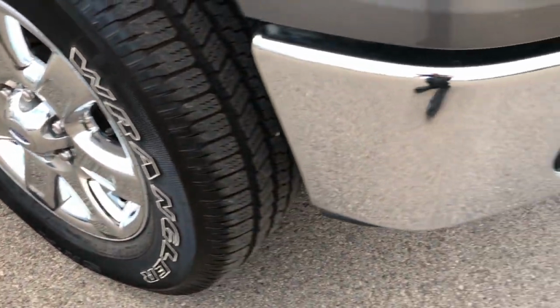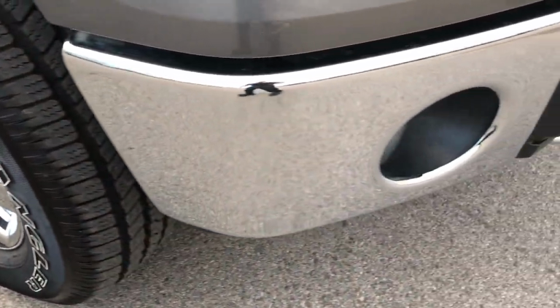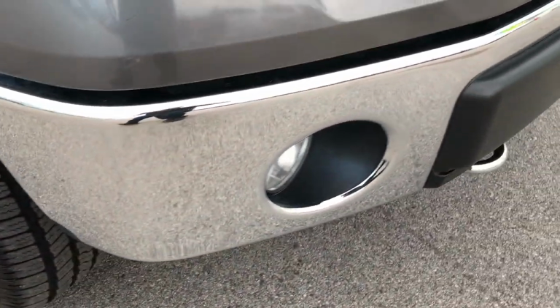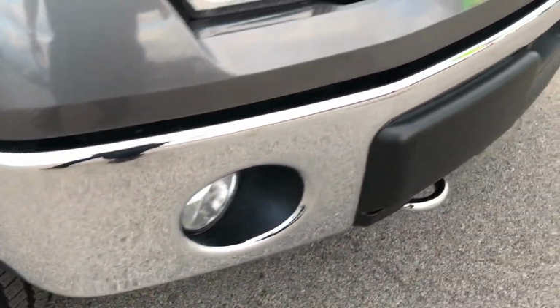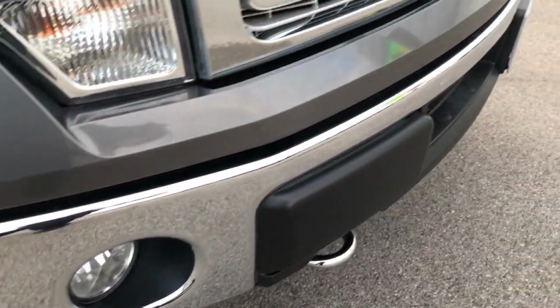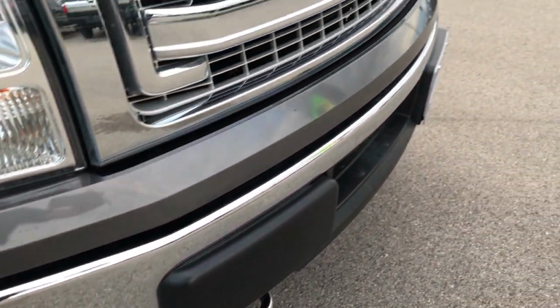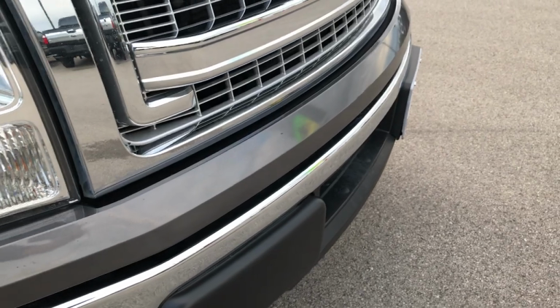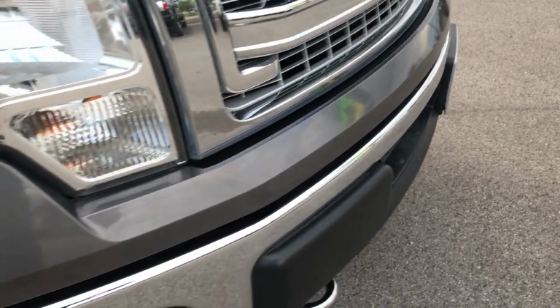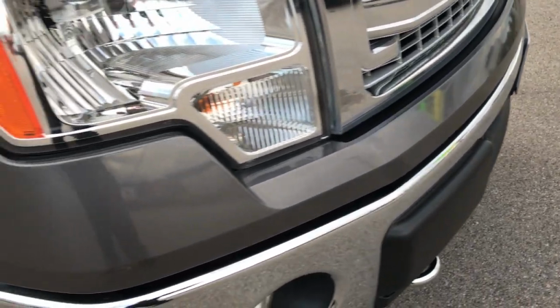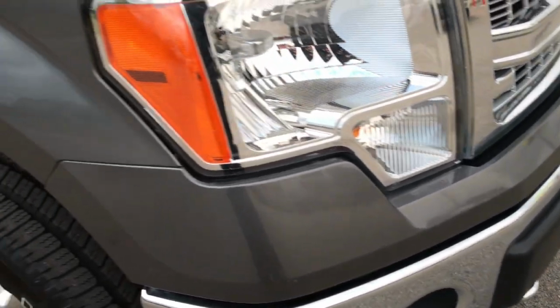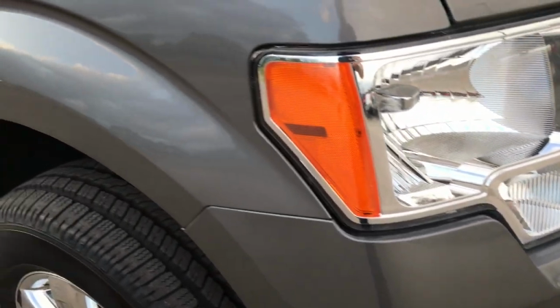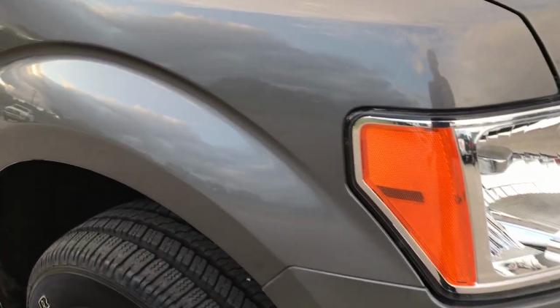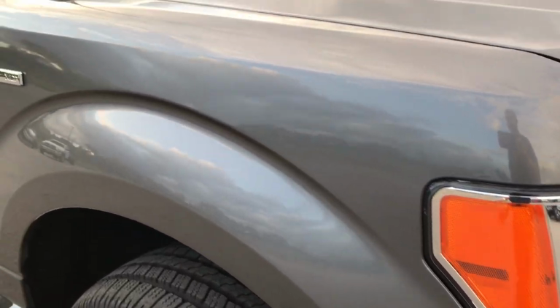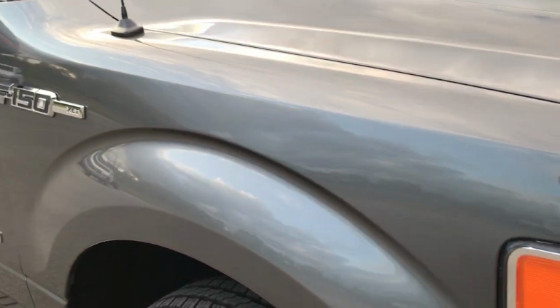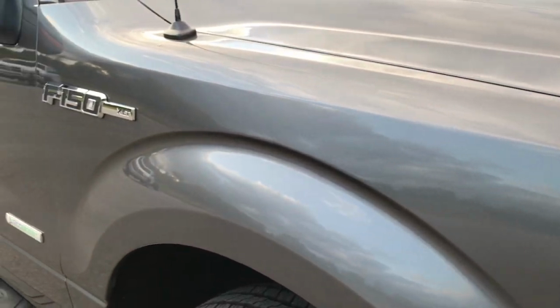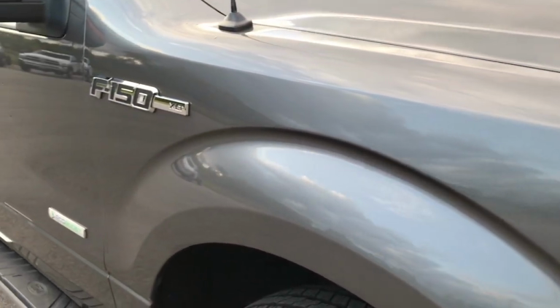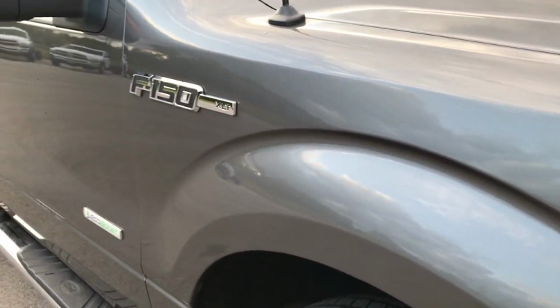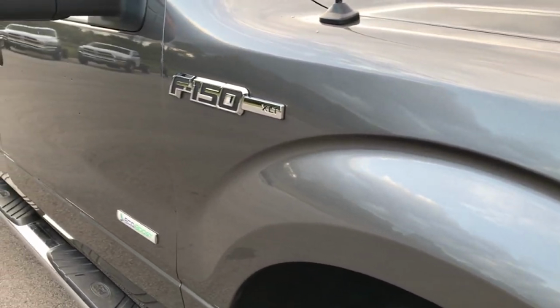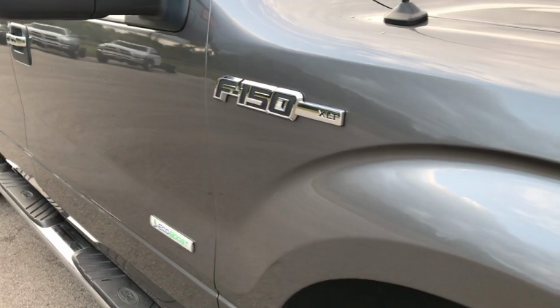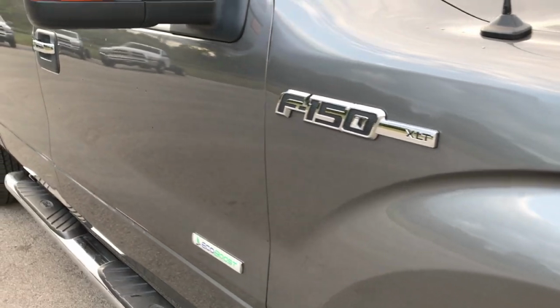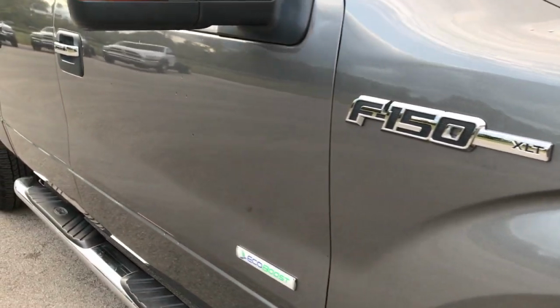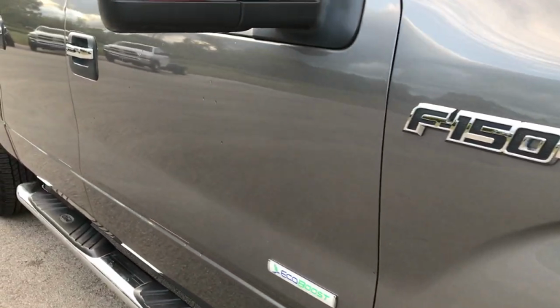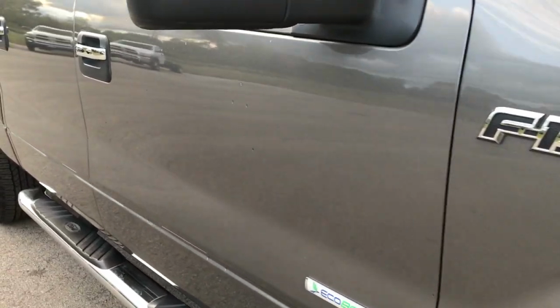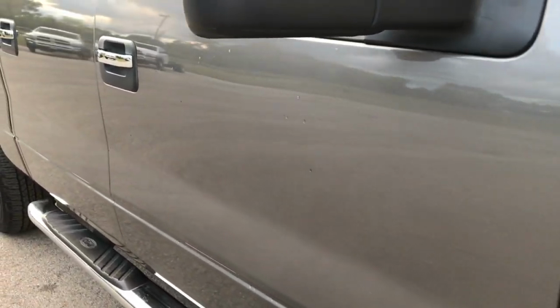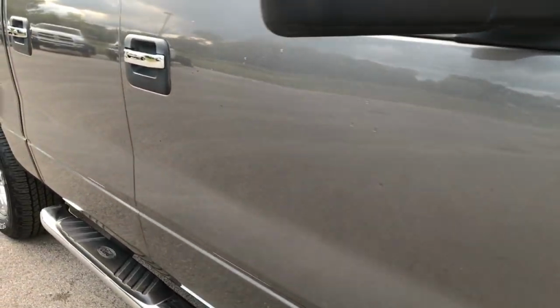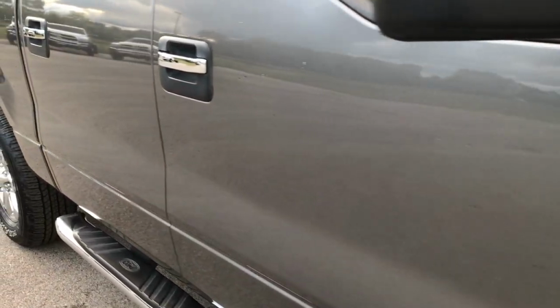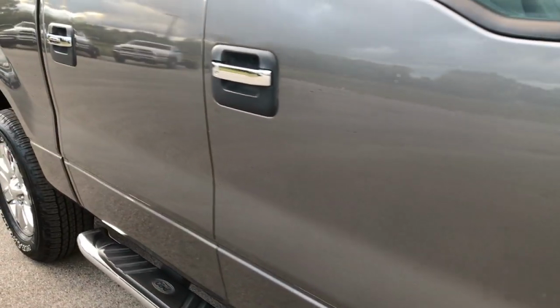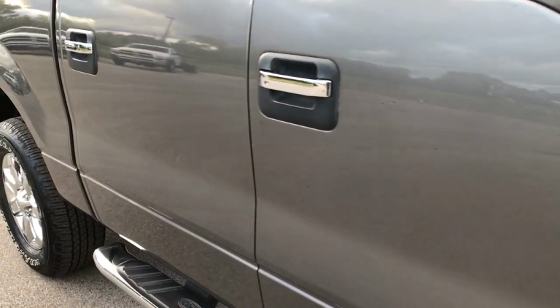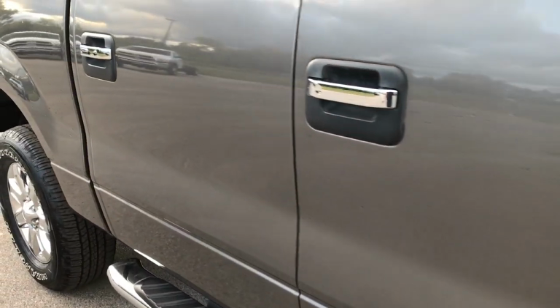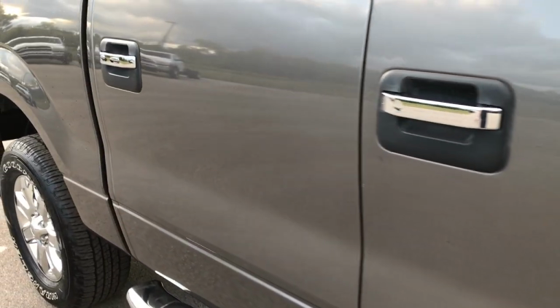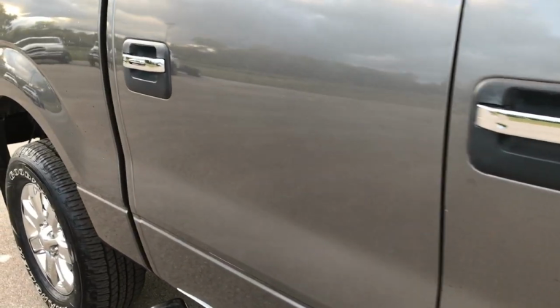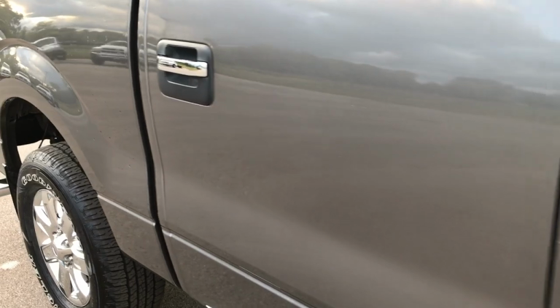Factory fog lights. The front bumper was very clean, I didn't see any dents or dings on that. And as you go down this side of the truck, you can see just how clean the body is, how reflective and glass-like that paint is.